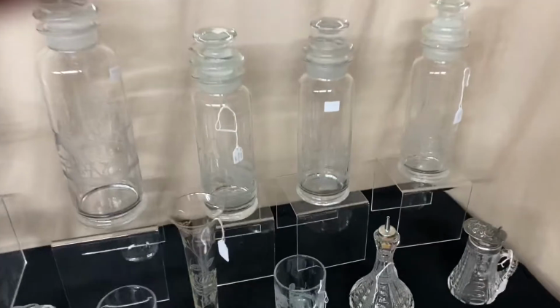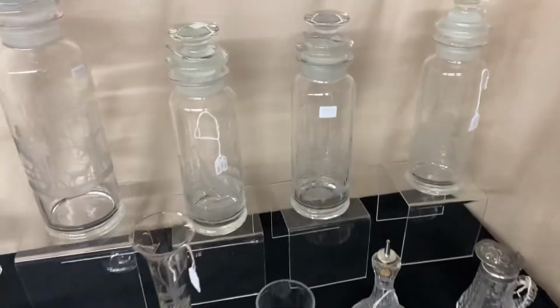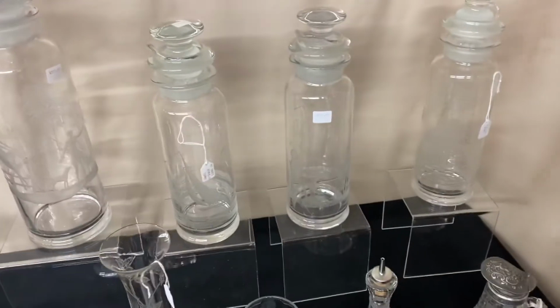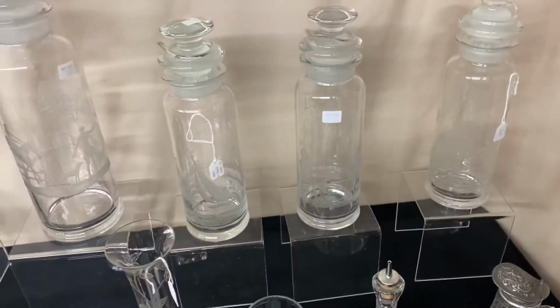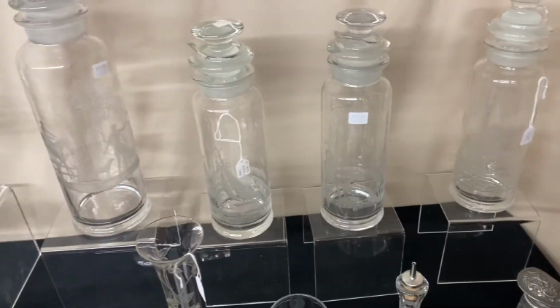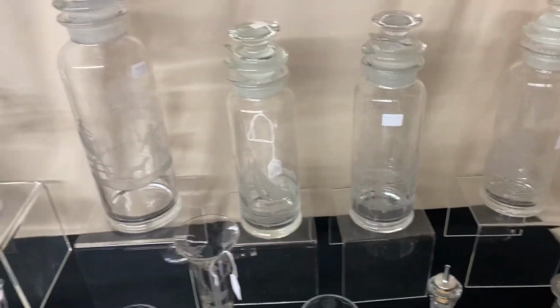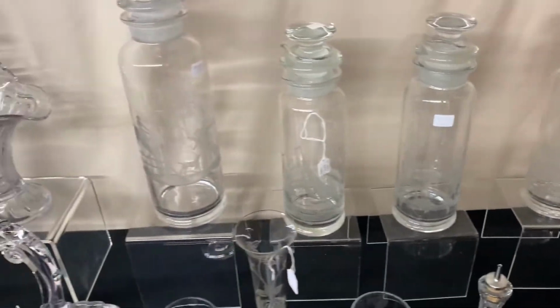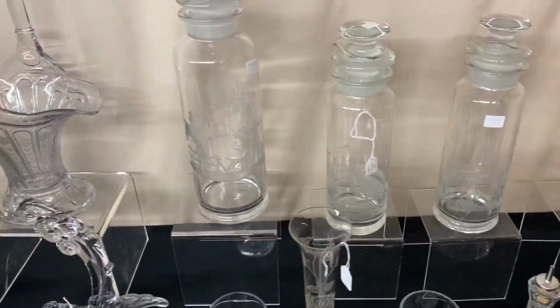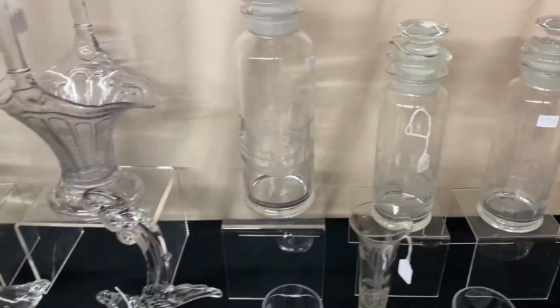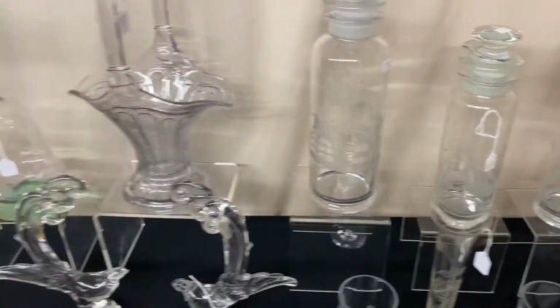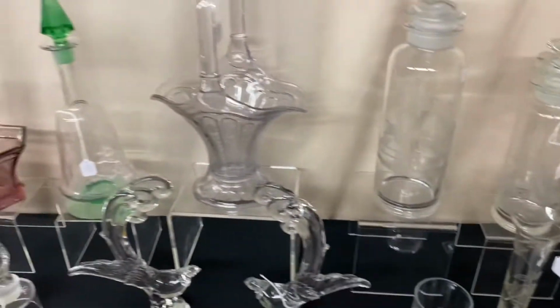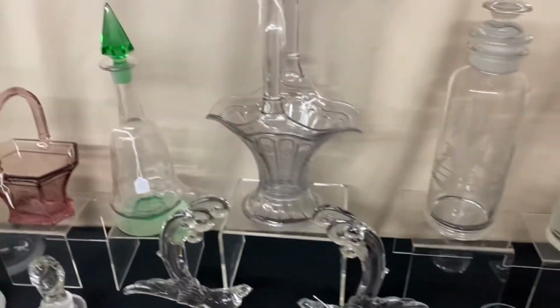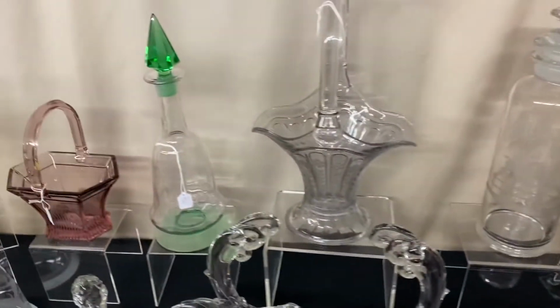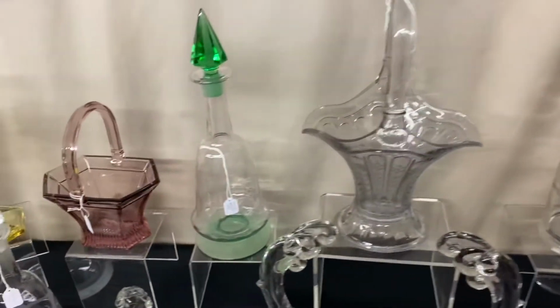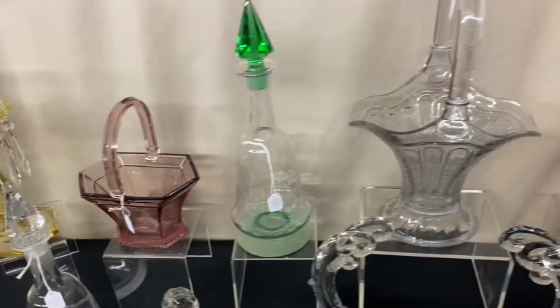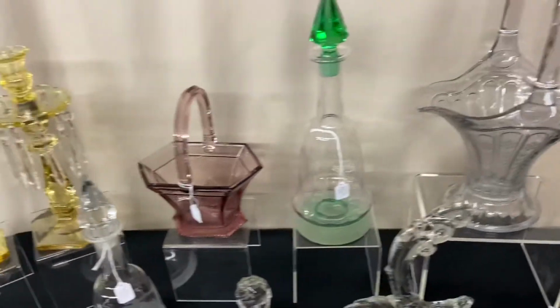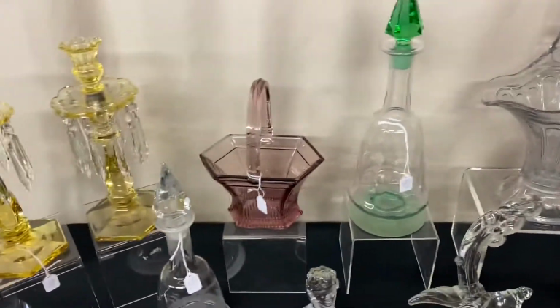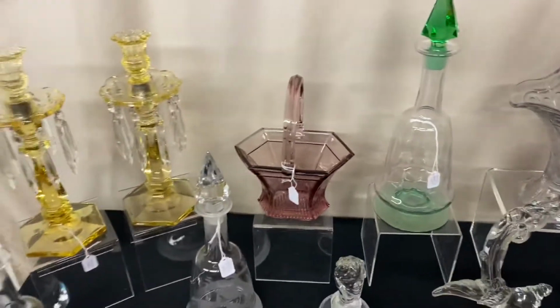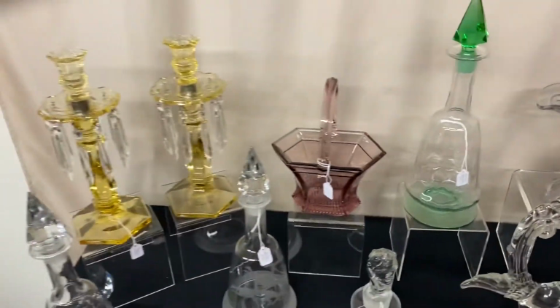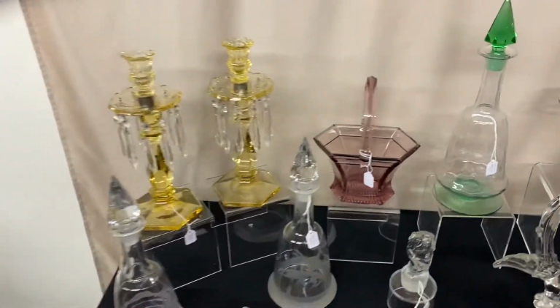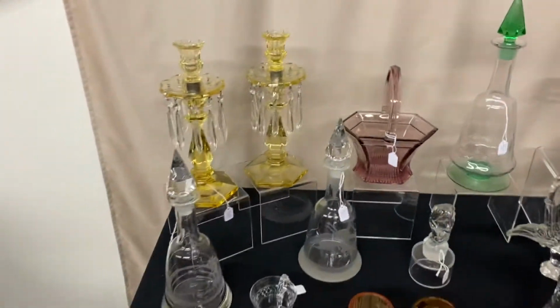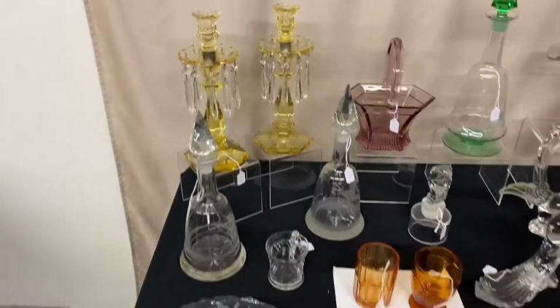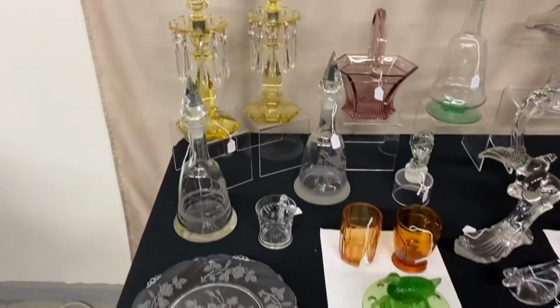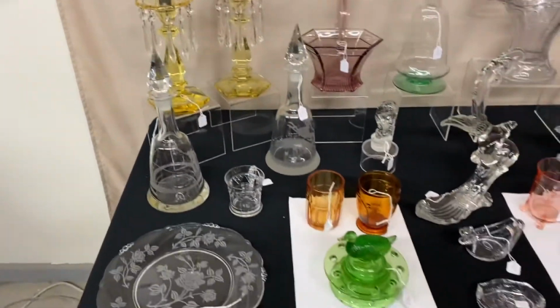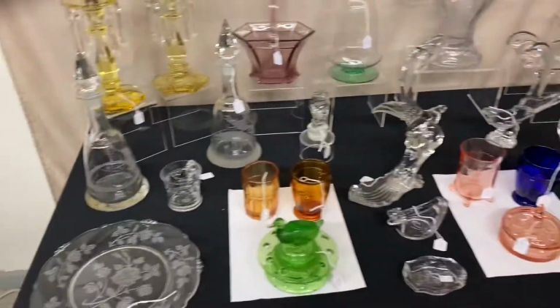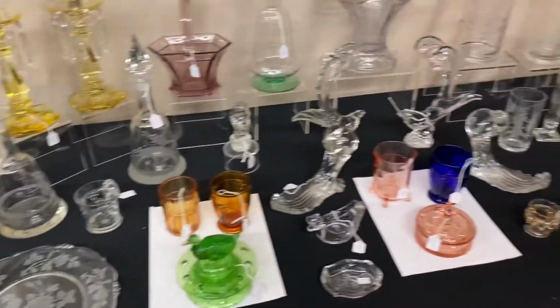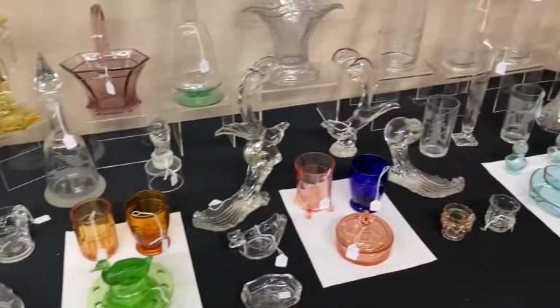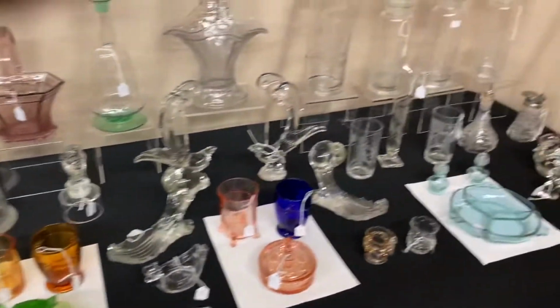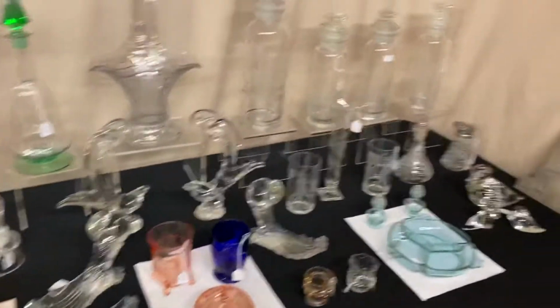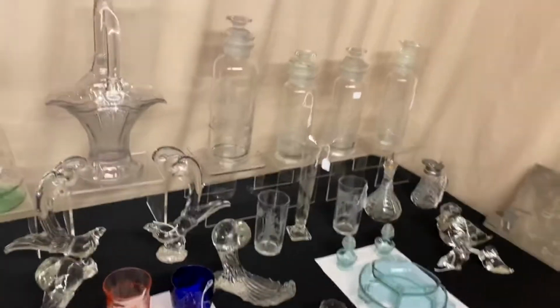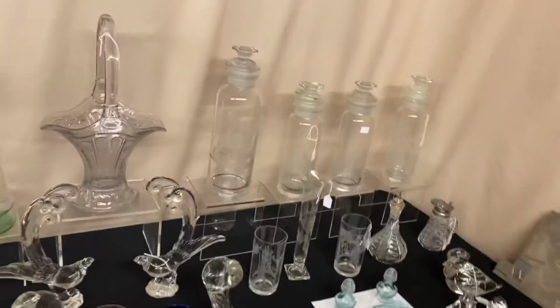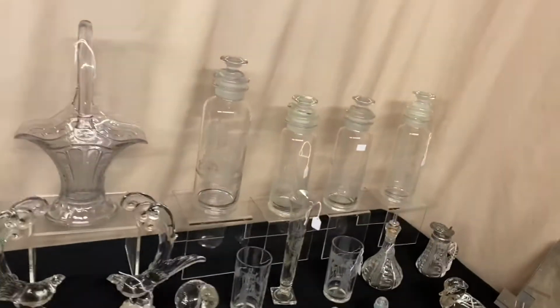I have several cocktail shakers on the table this morning with several different etchings on them and different sizes. I have a few nice colored pieces, baskets, and we have some animals. So we're going to get started right back here in the corner.